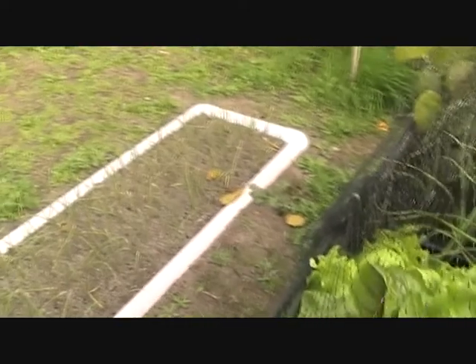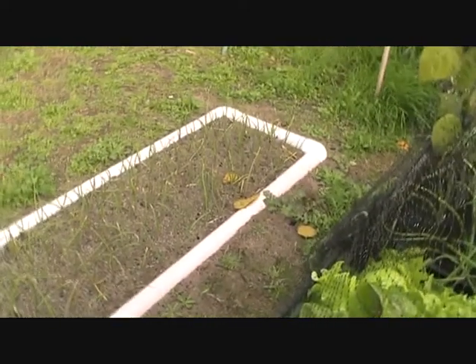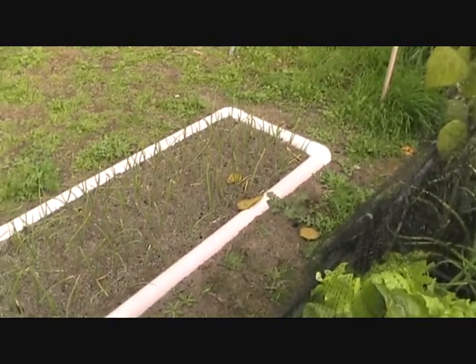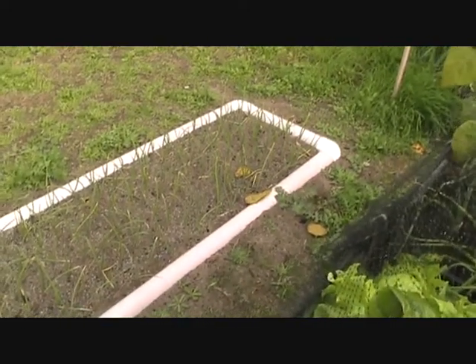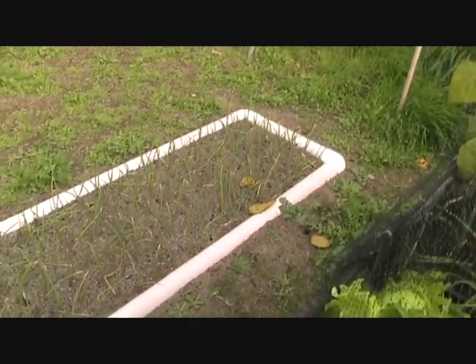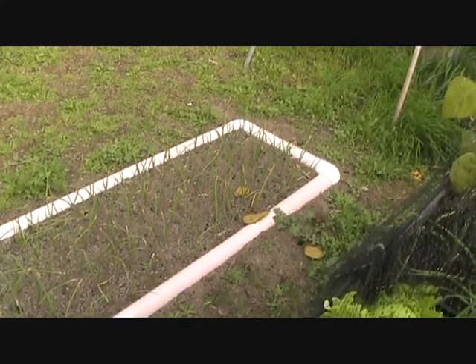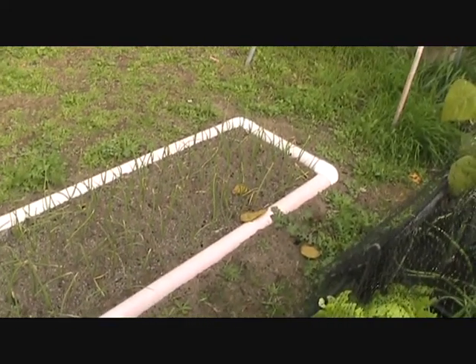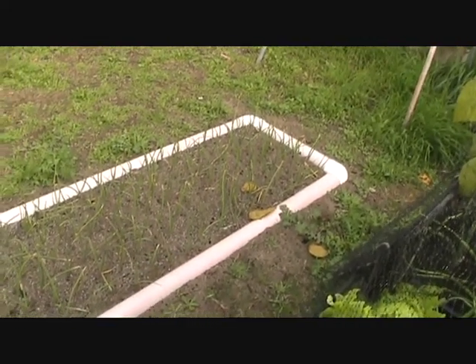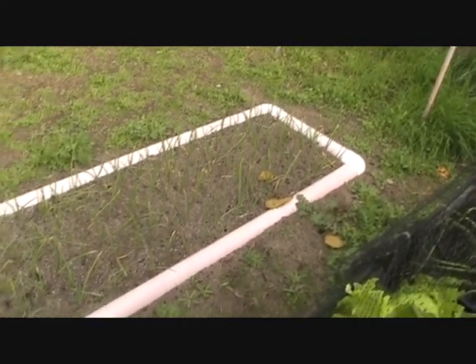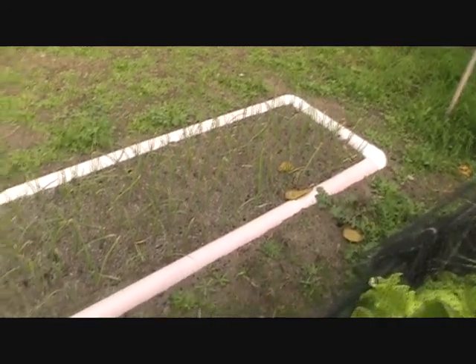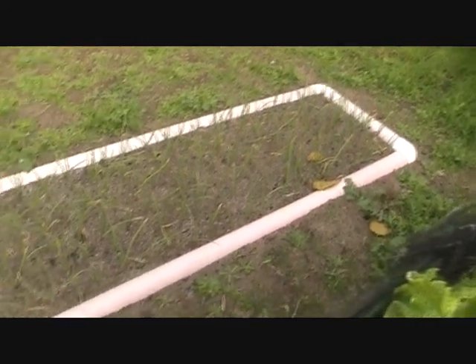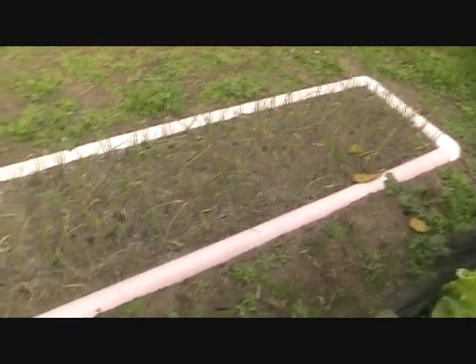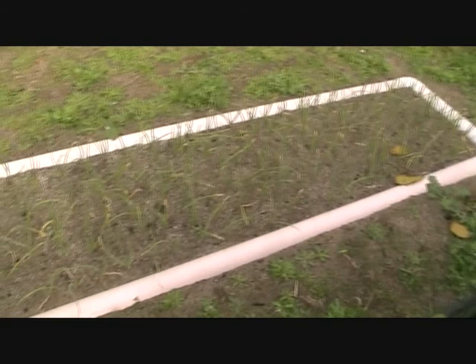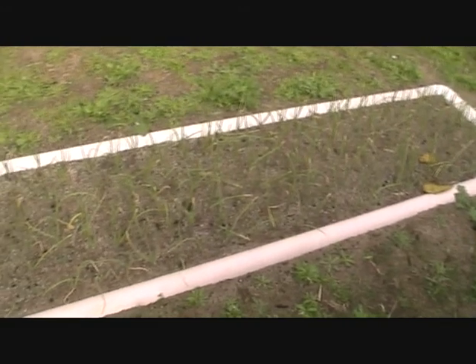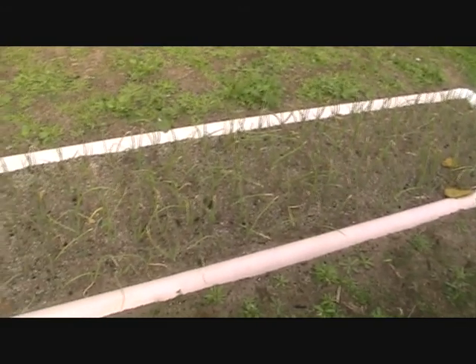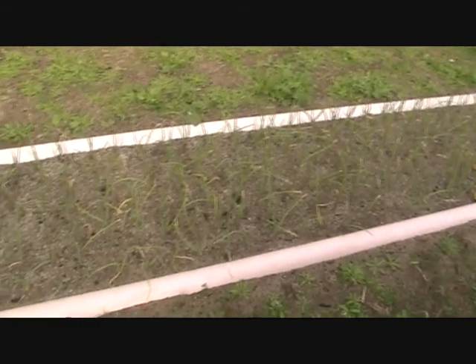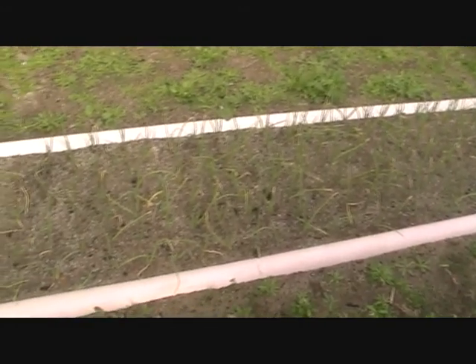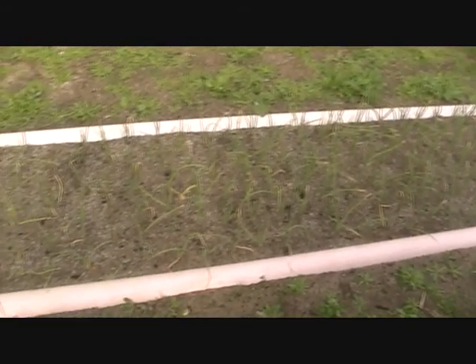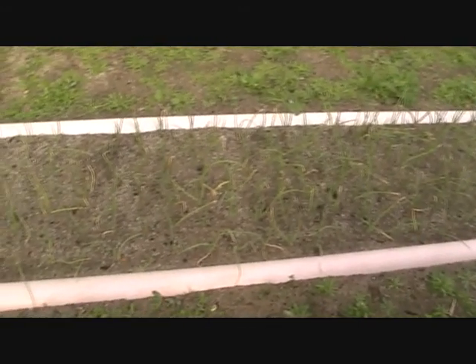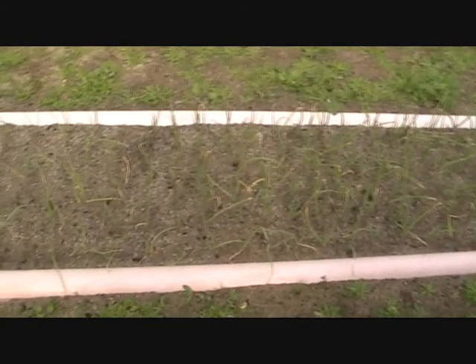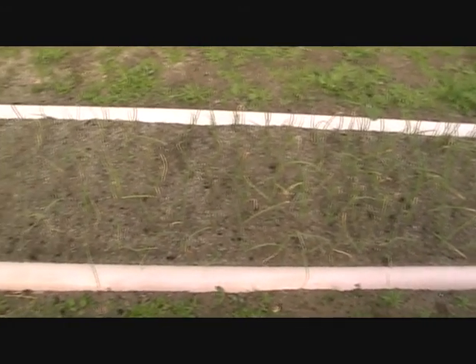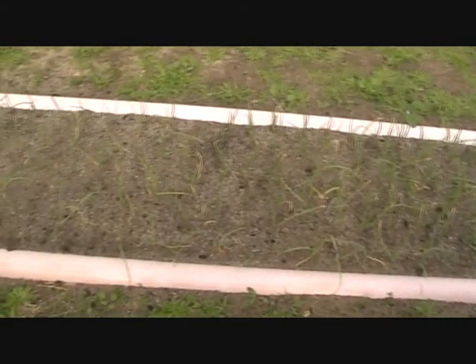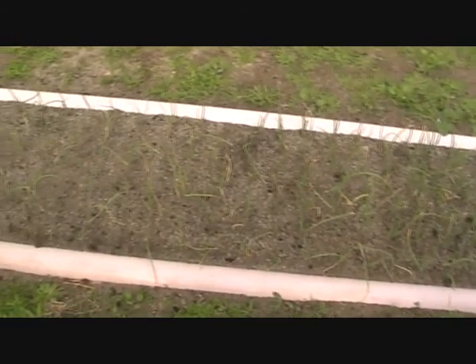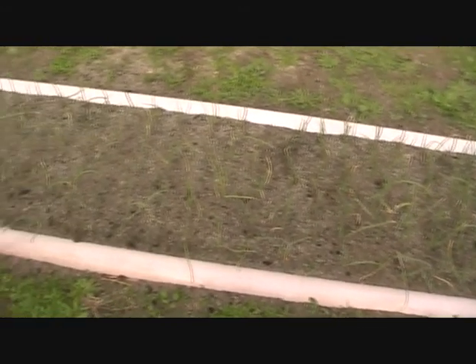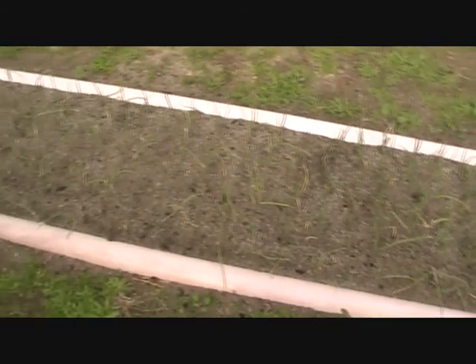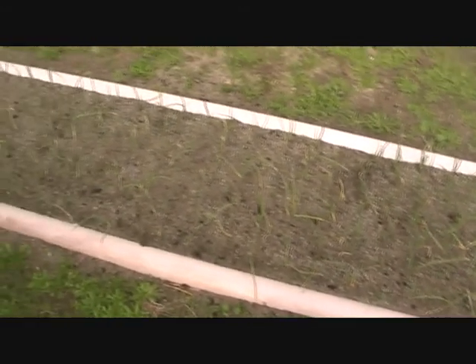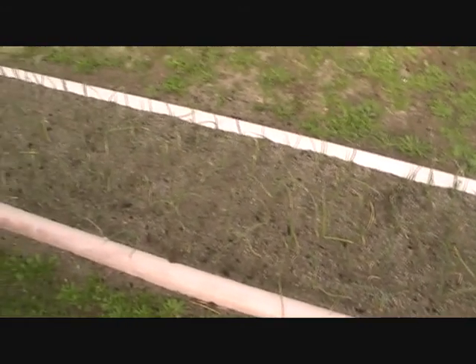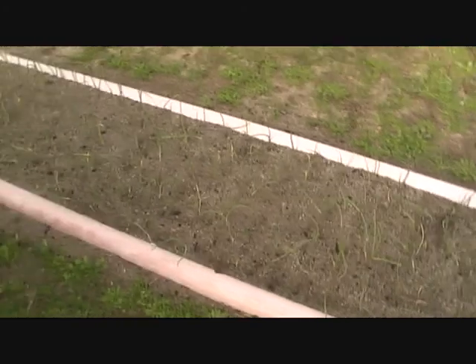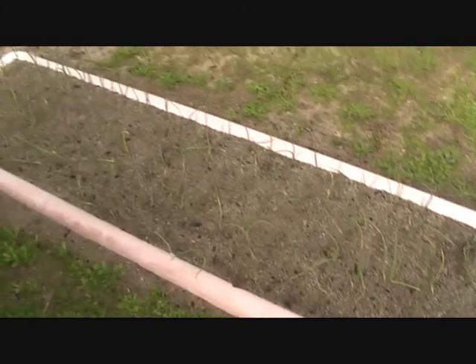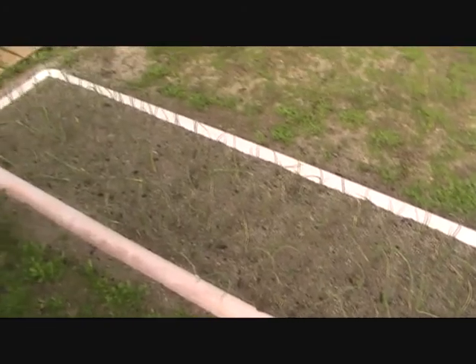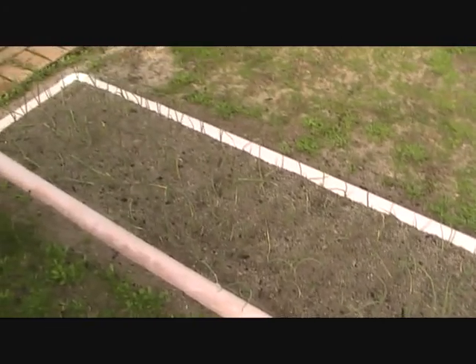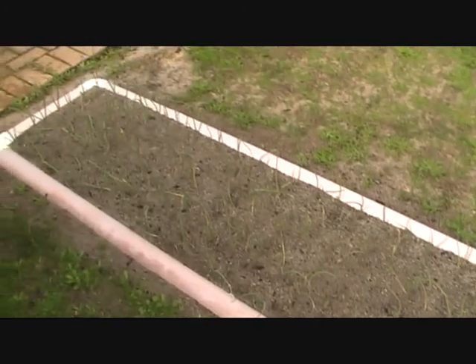And that's the onions that I planted out. Those little white stones are from rock dust that I've put in.